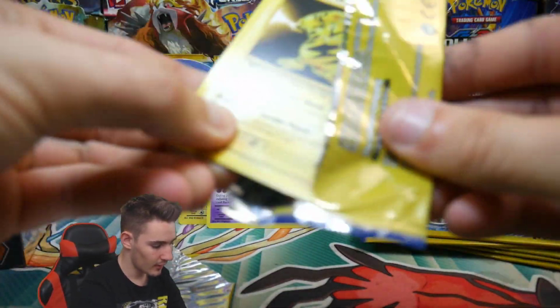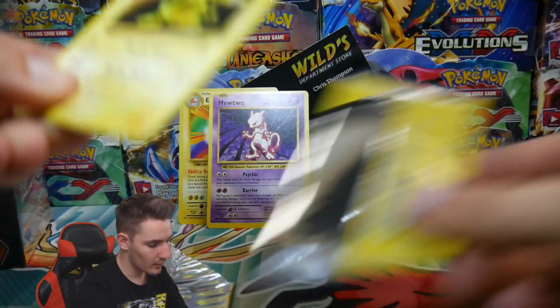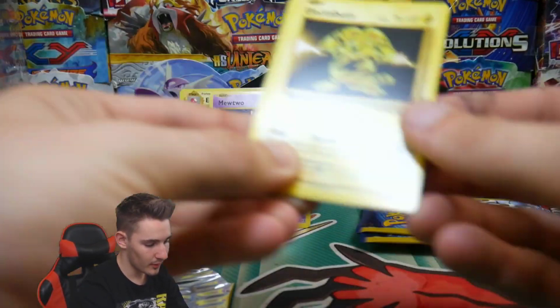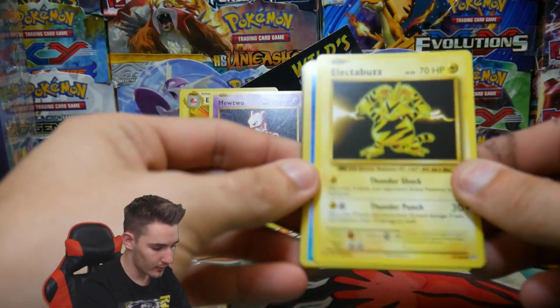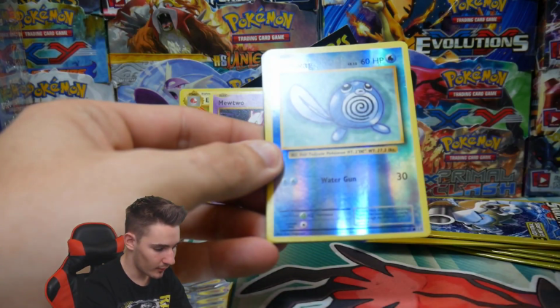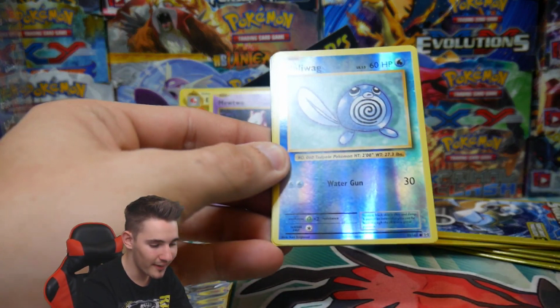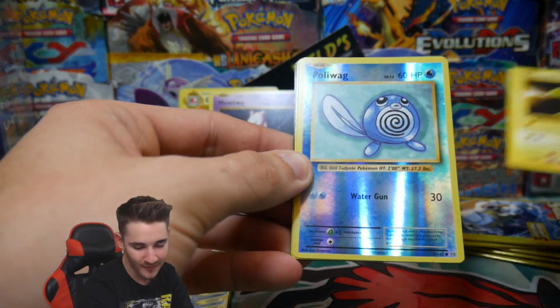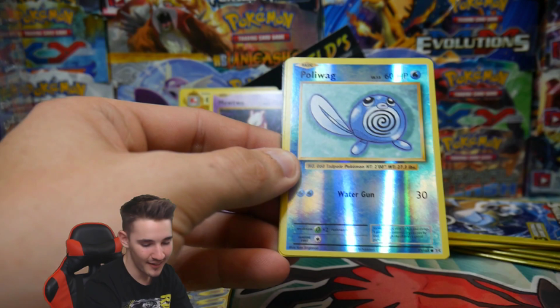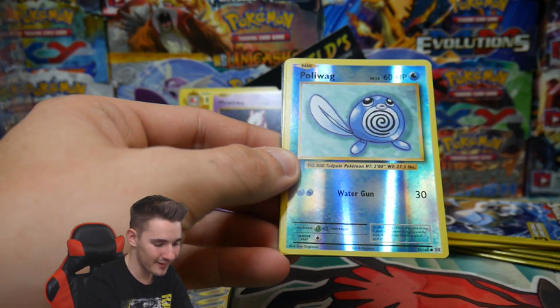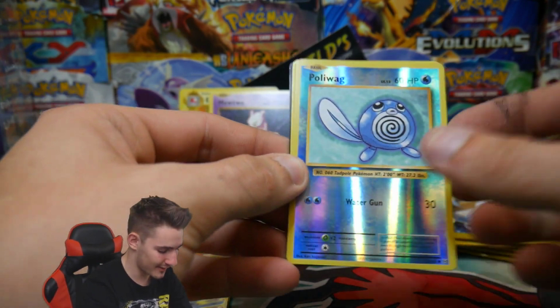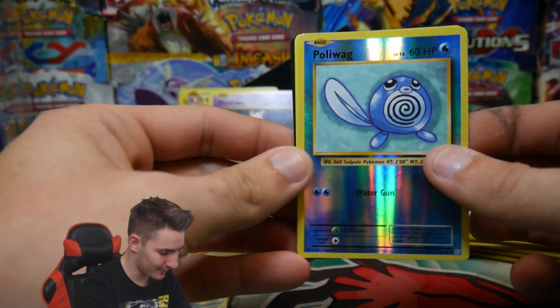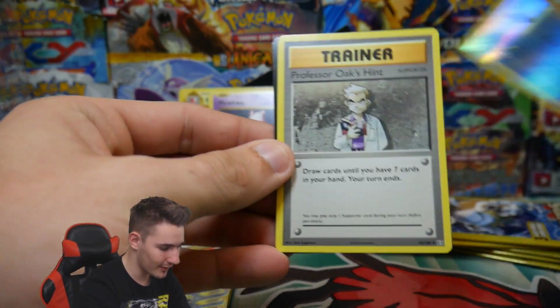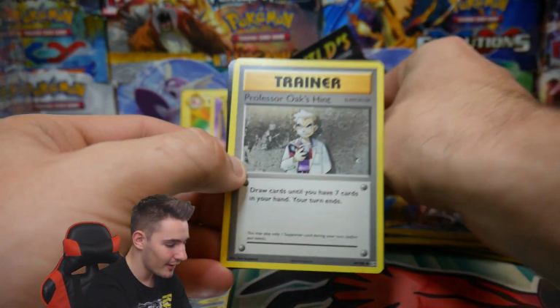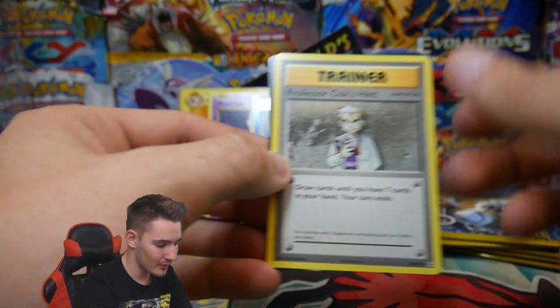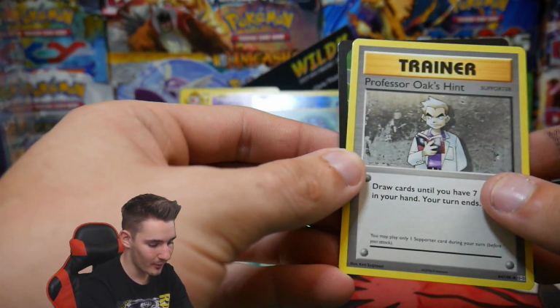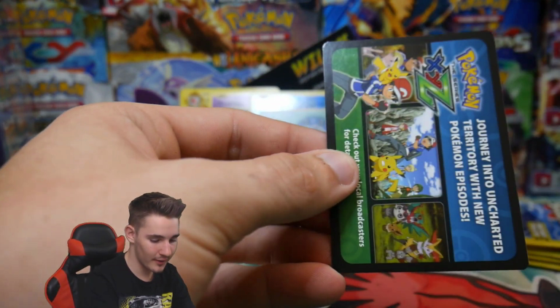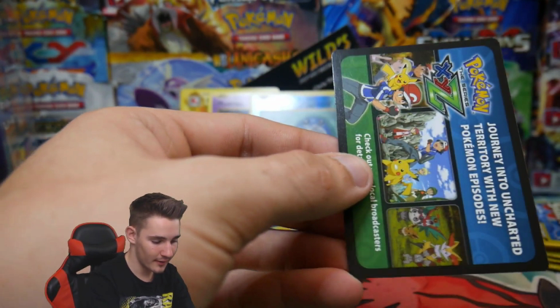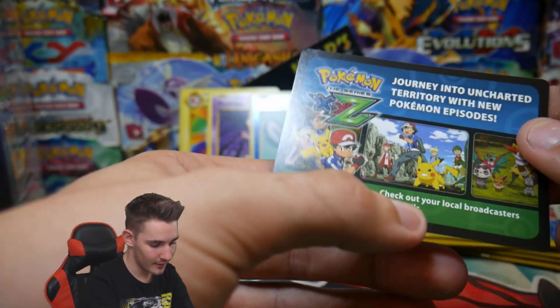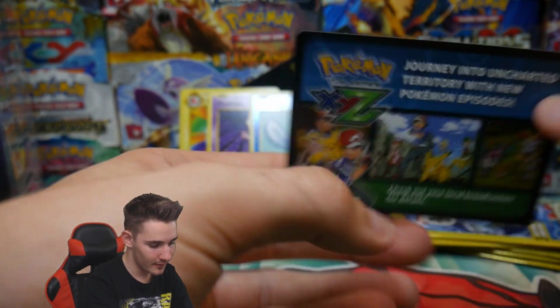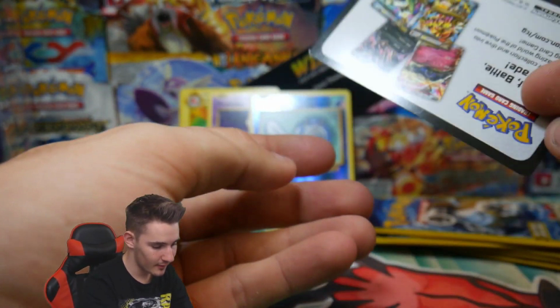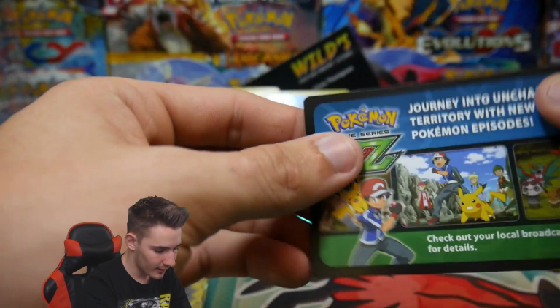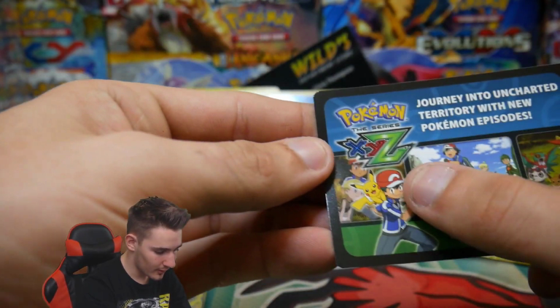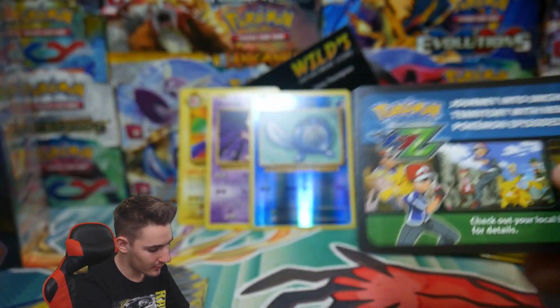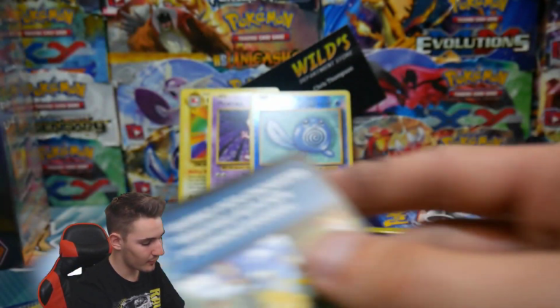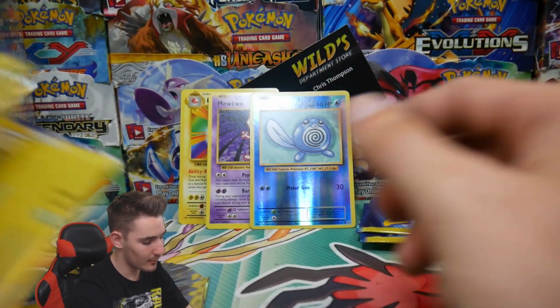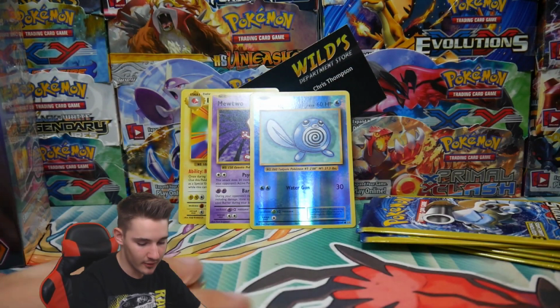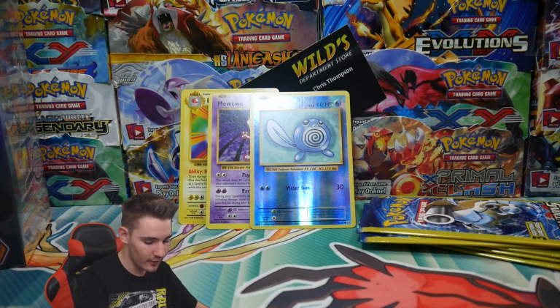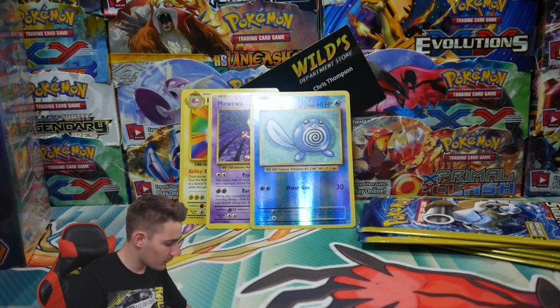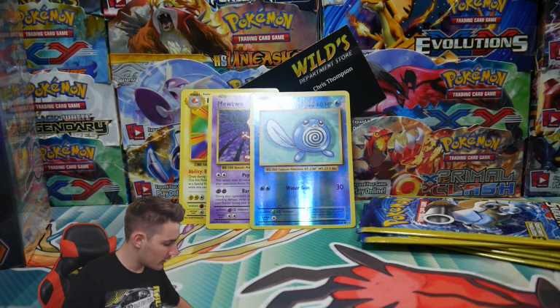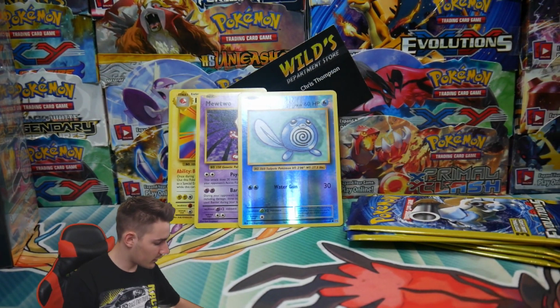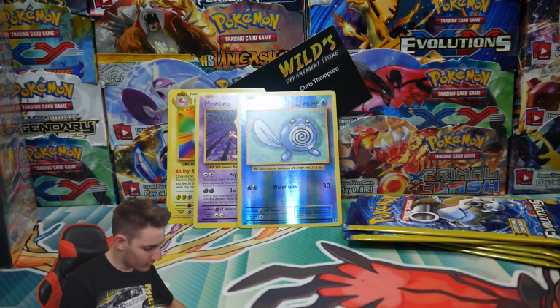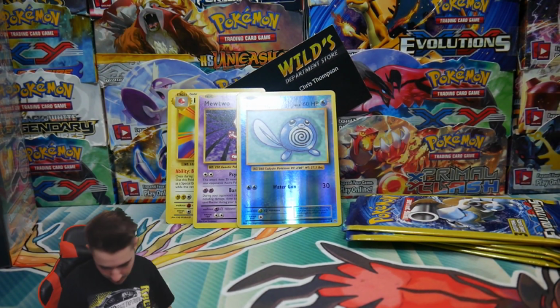I wonder if we'll get a reverse holo — oh, right there! So there's a reverse holo, a reverse holo Poliwag, and then an XYZ card — that's for the anime and stuff.